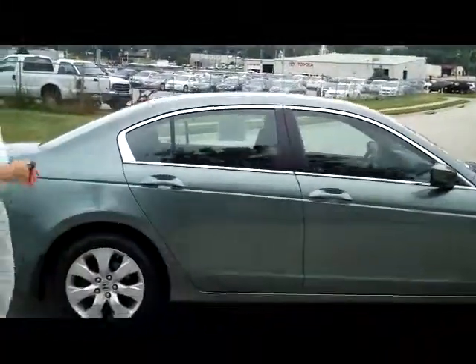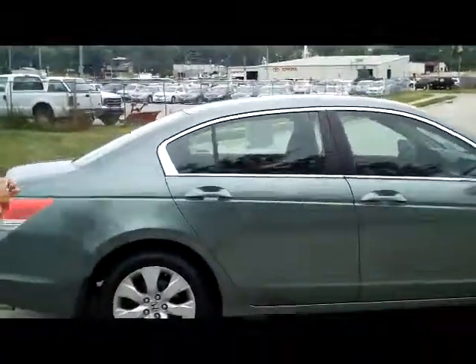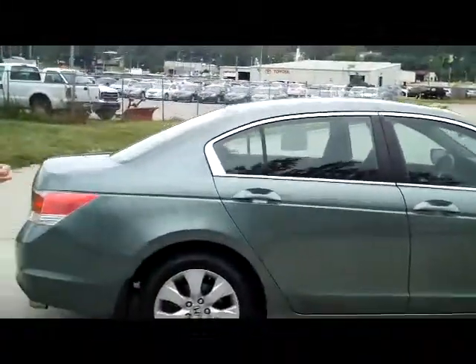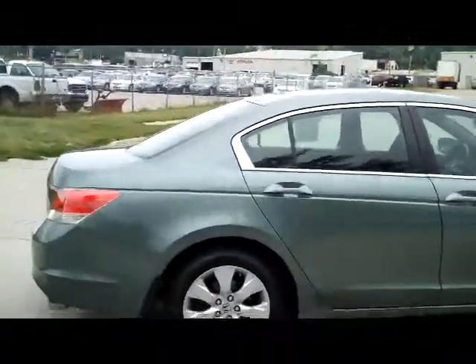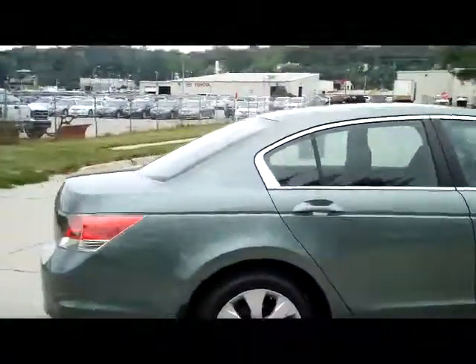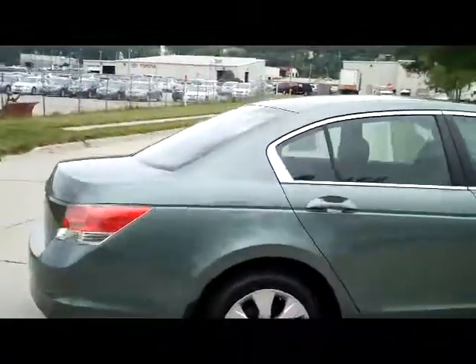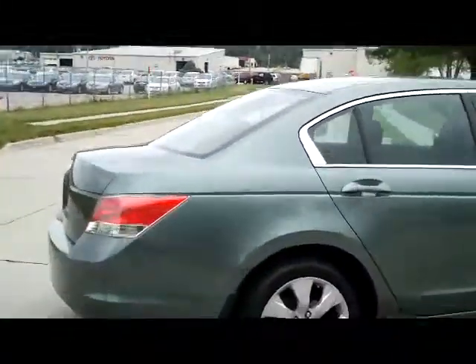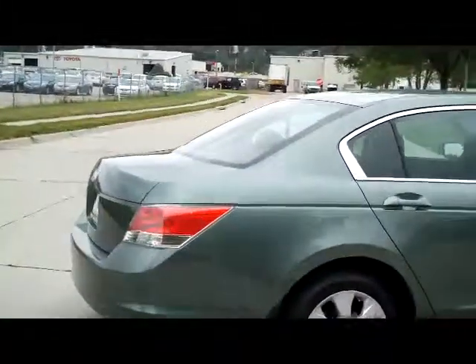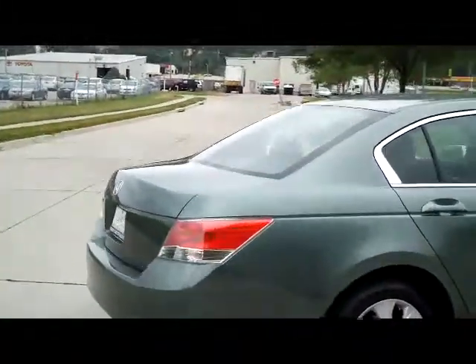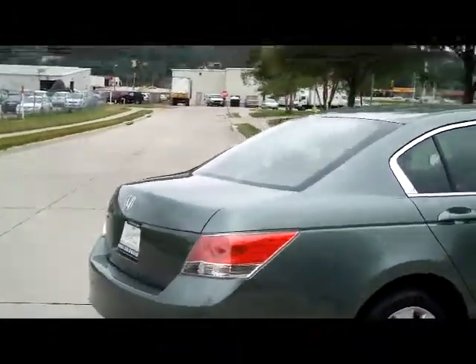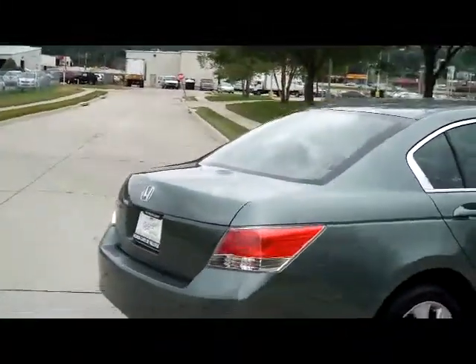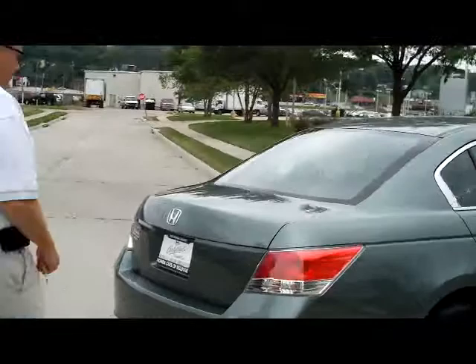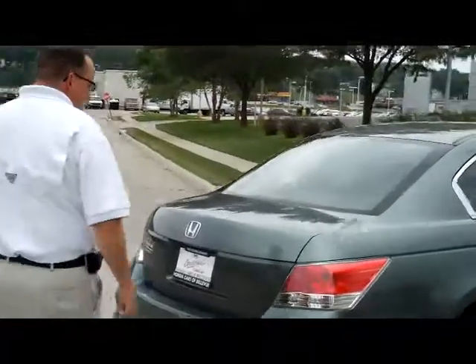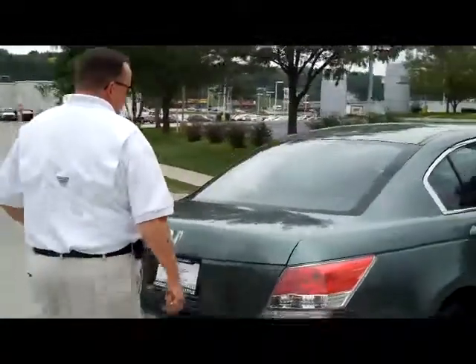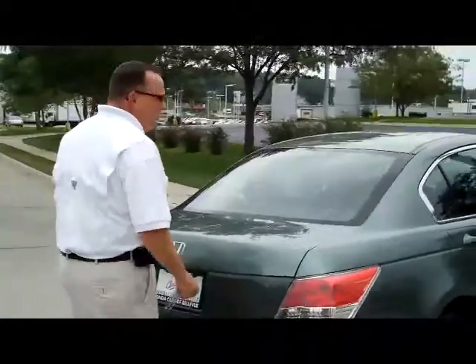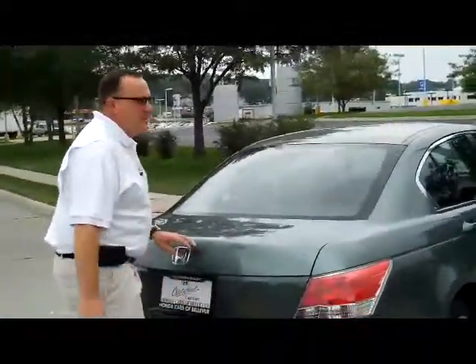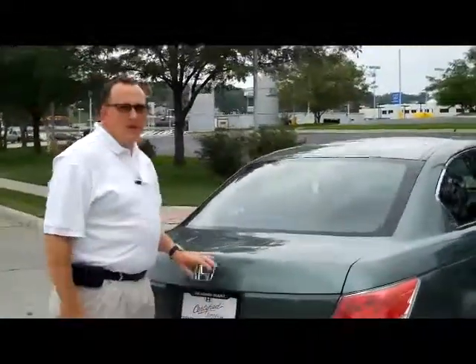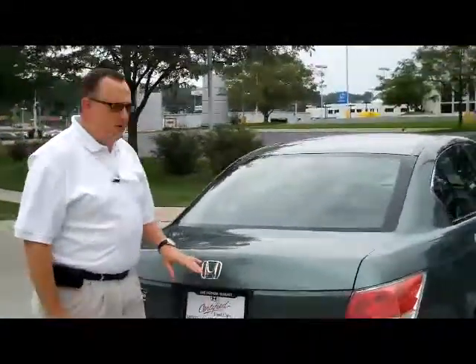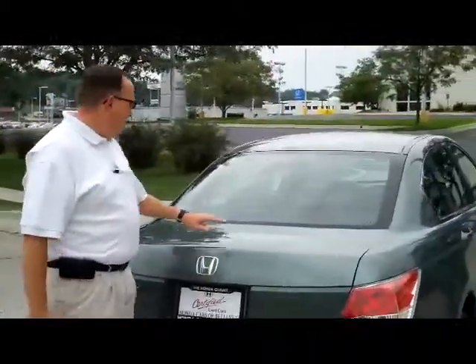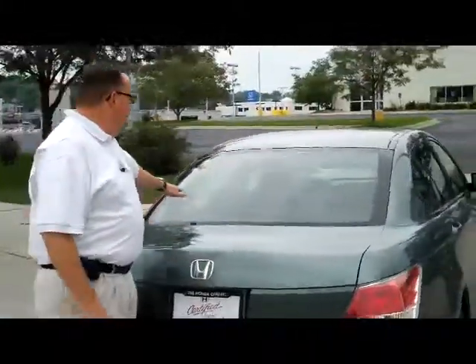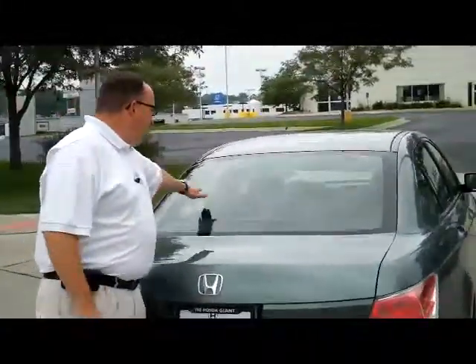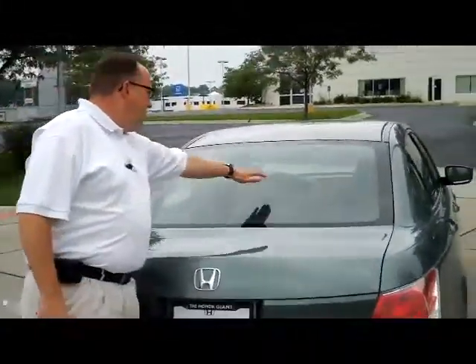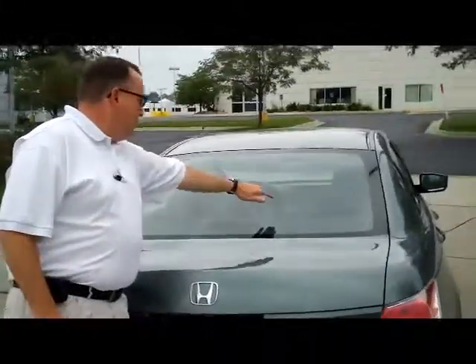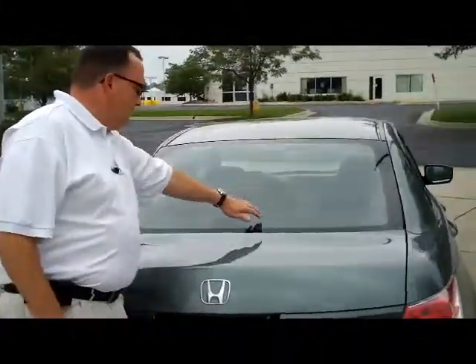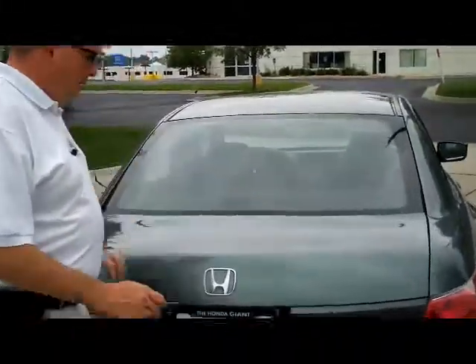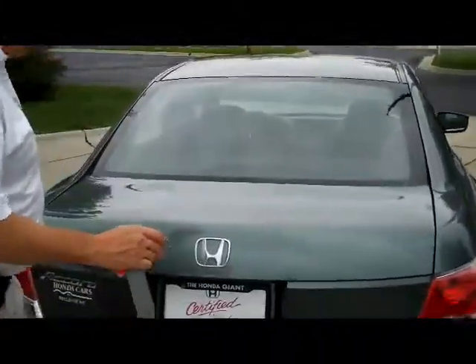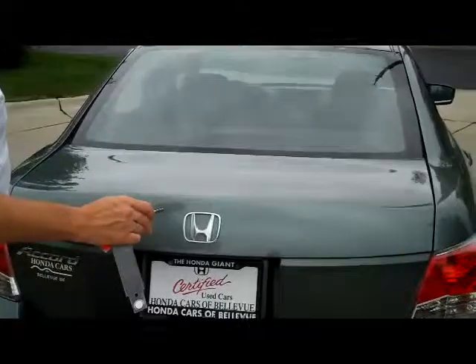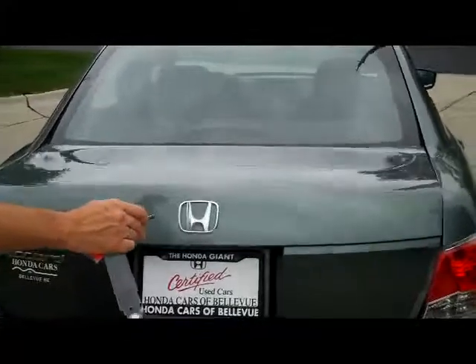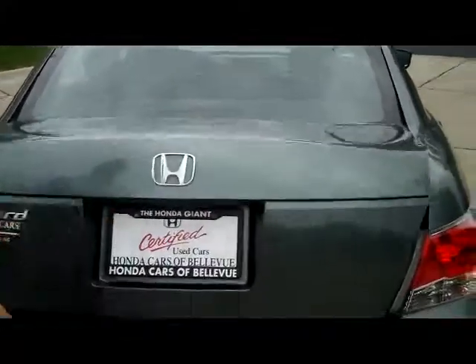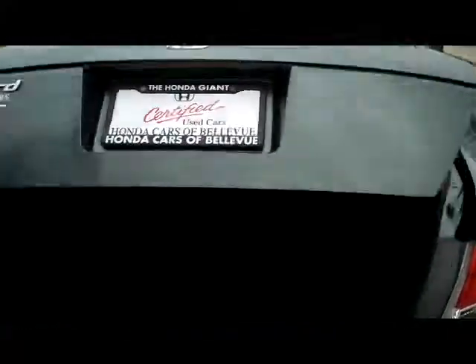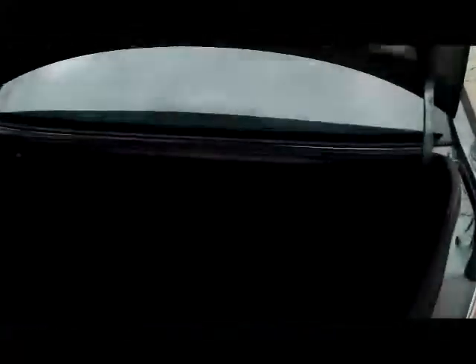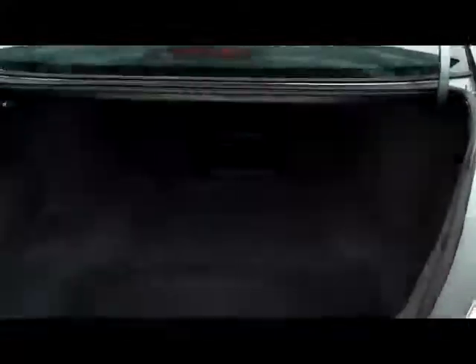It is certified, so you get the remainder of factory, plus 12 months or 12,000. Remainder of 7 year 100,000 on the powertrain. You have your rear window defrost, high mount brake light, lots of room in the trunk.